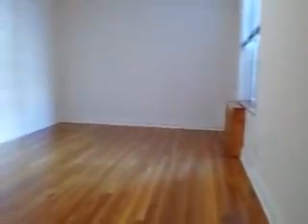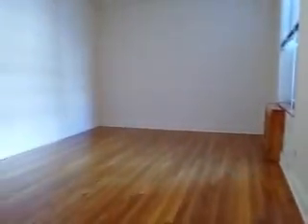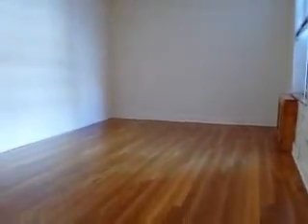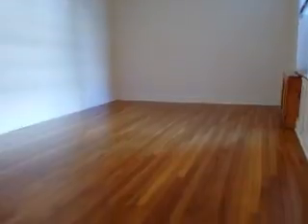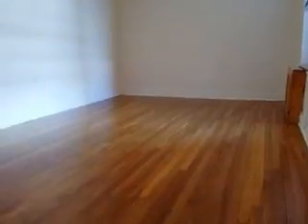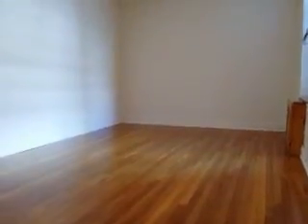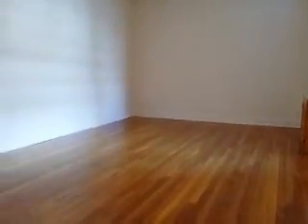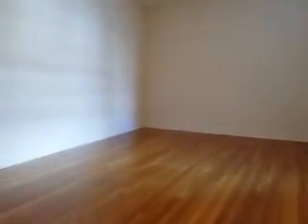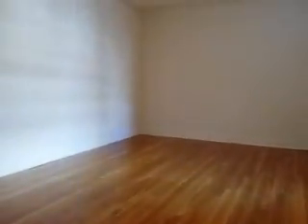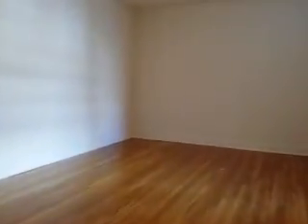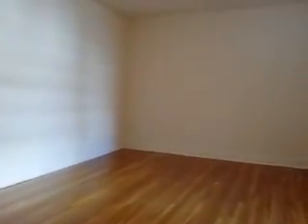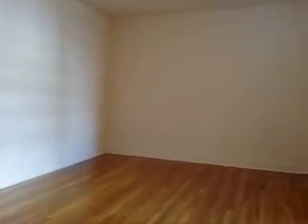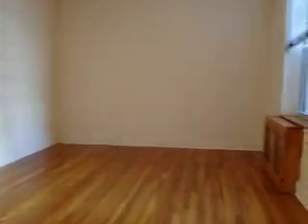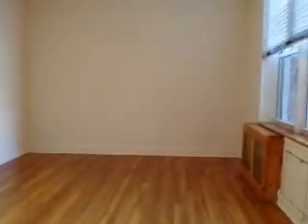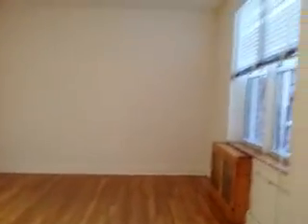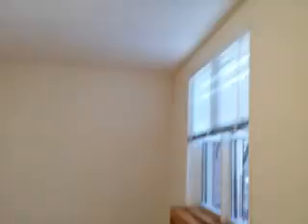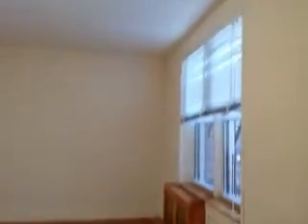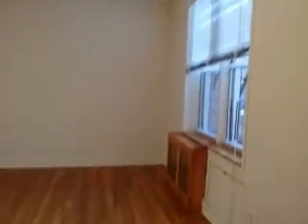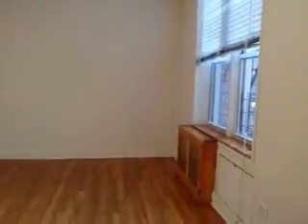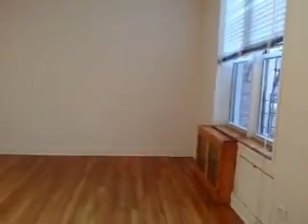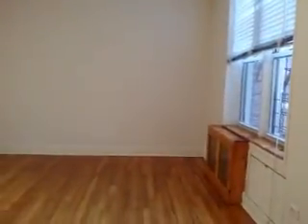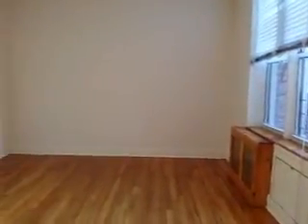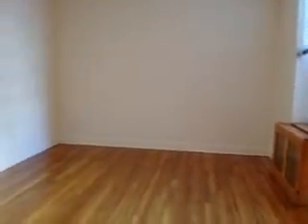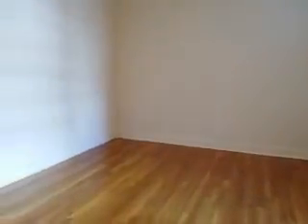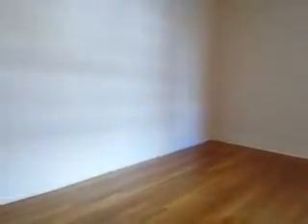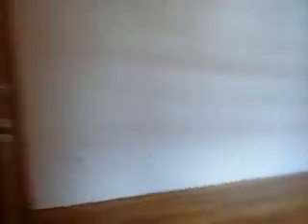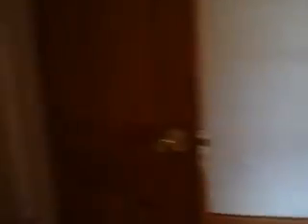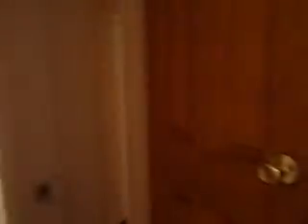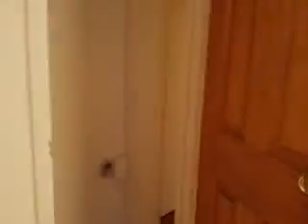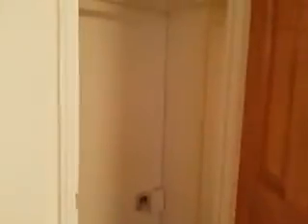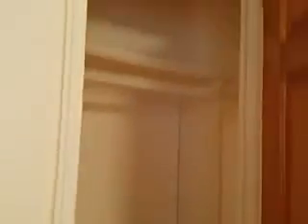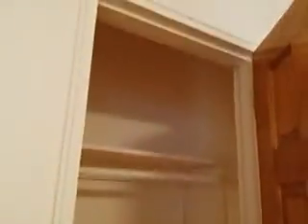Here's one of the large bedrooms. It has a window — you can bring in a lot of light during the day. There are two closets, and they're connected.